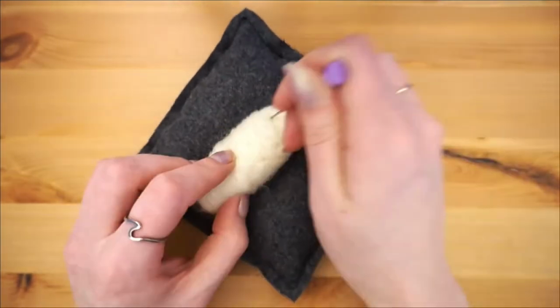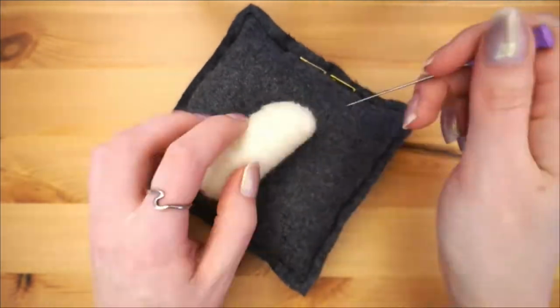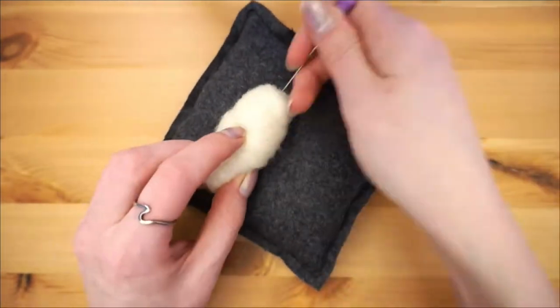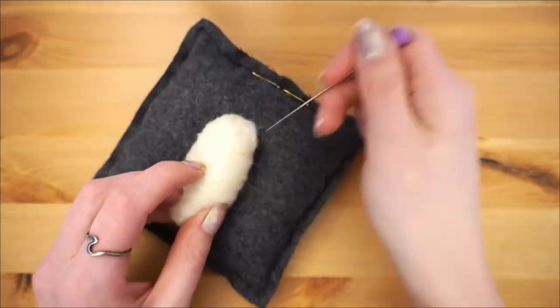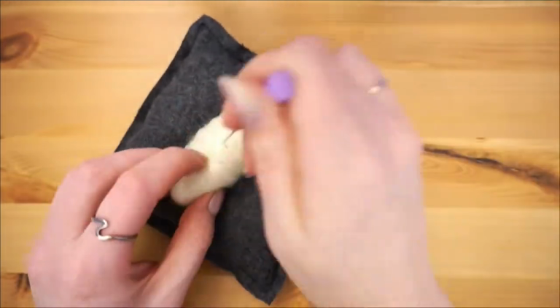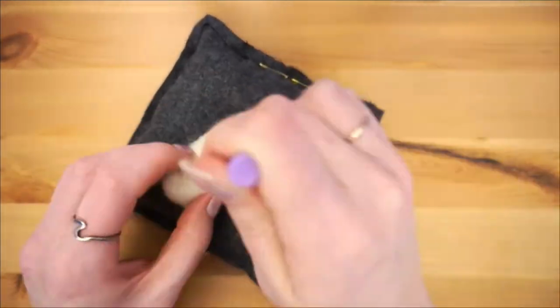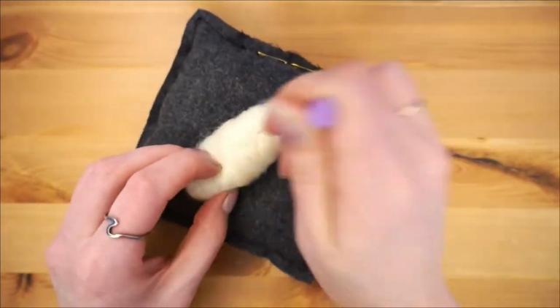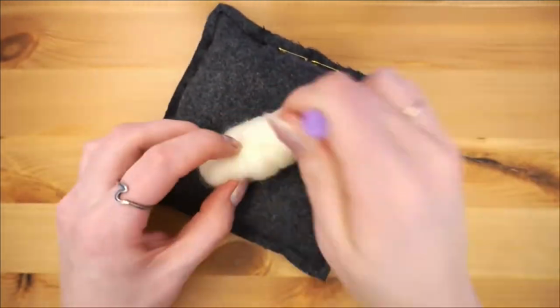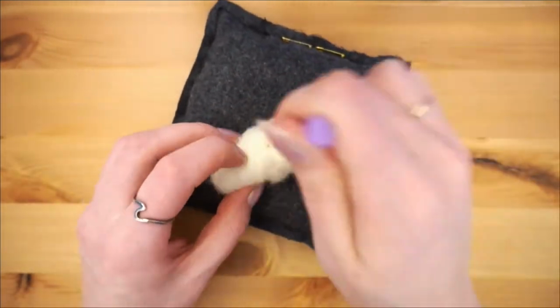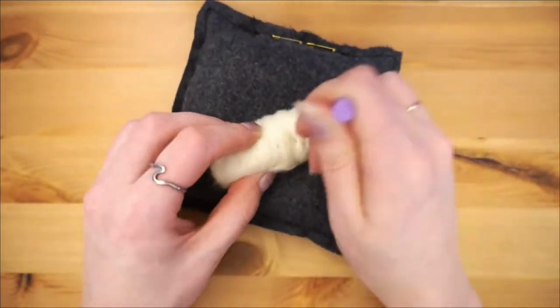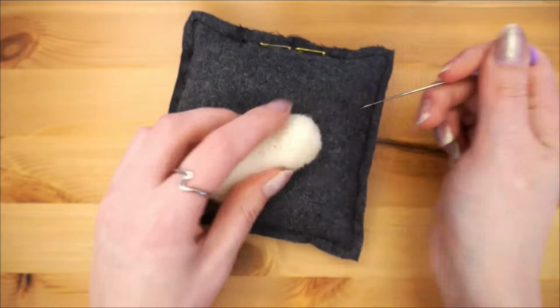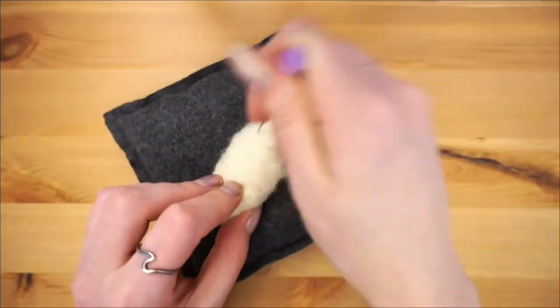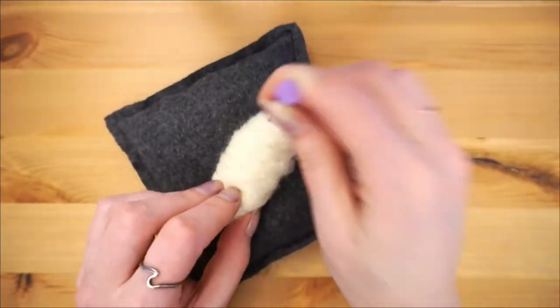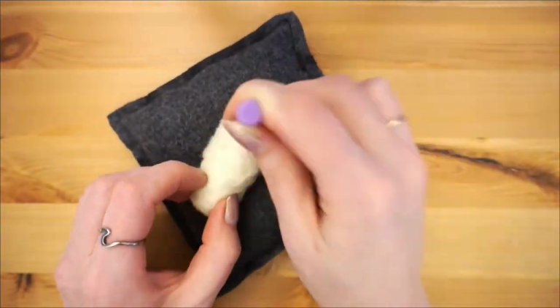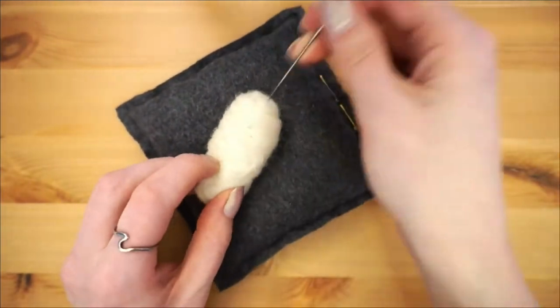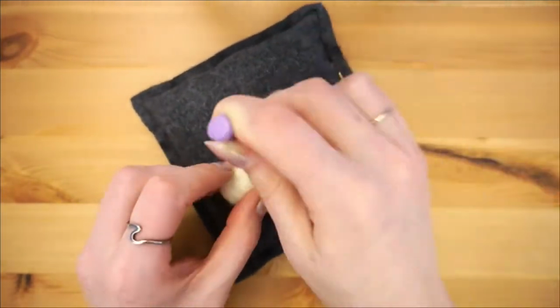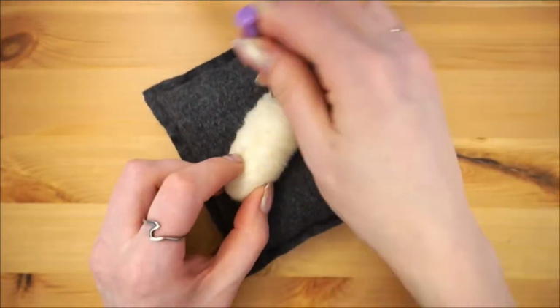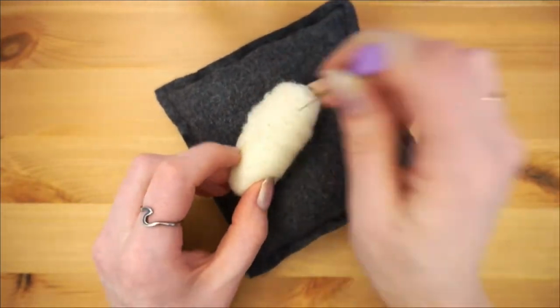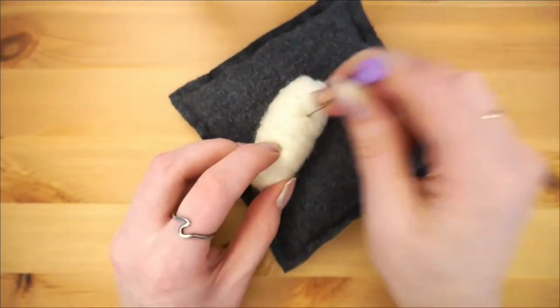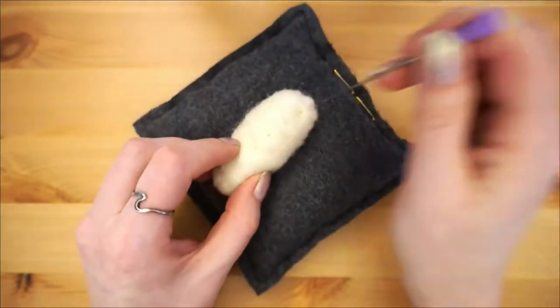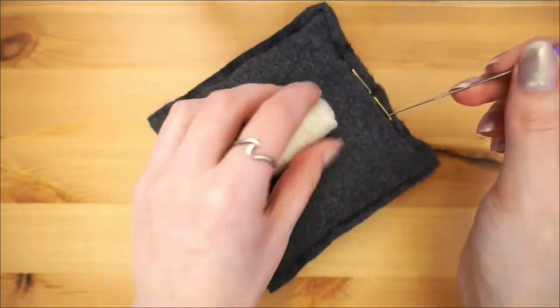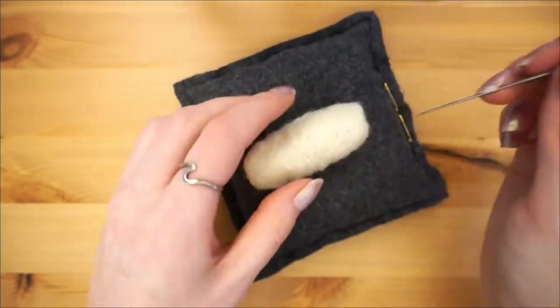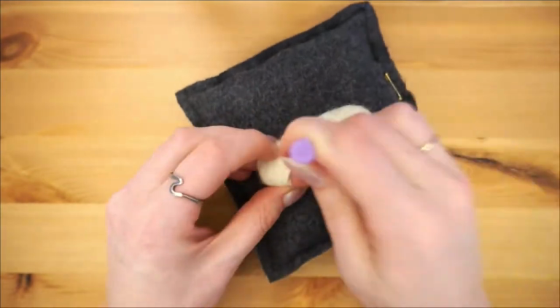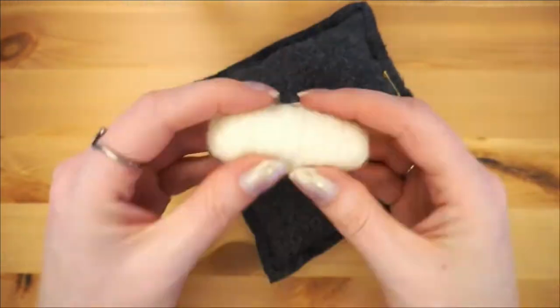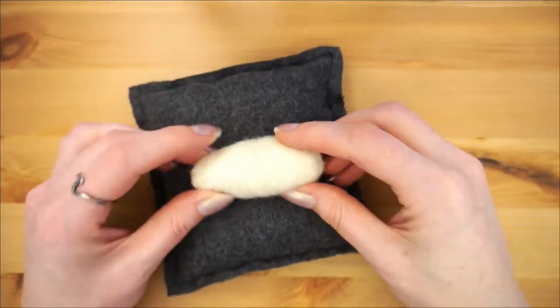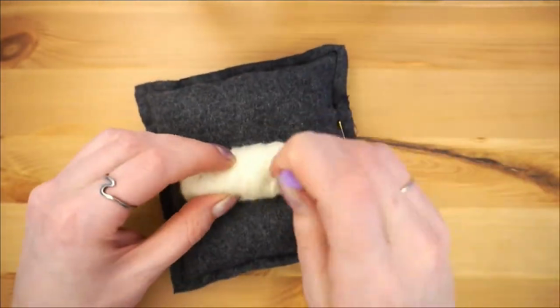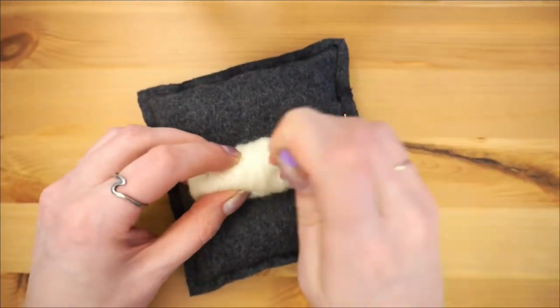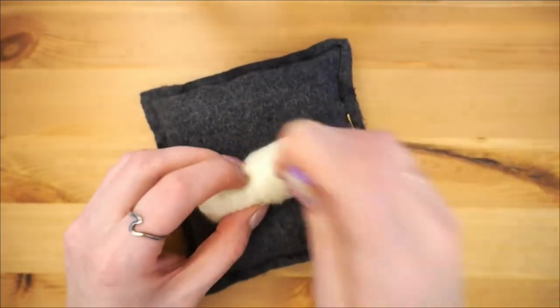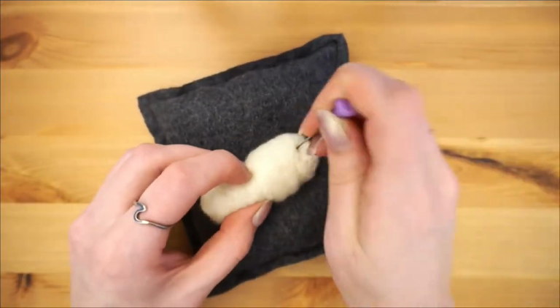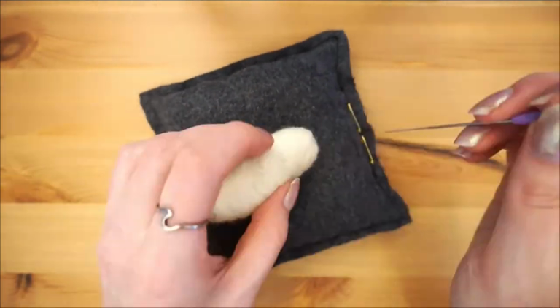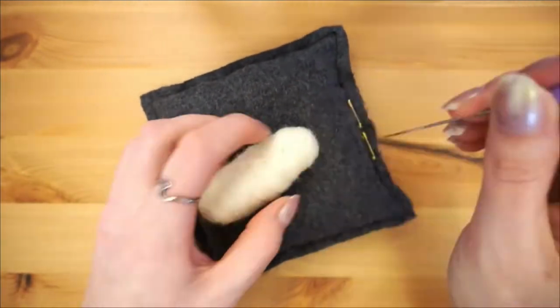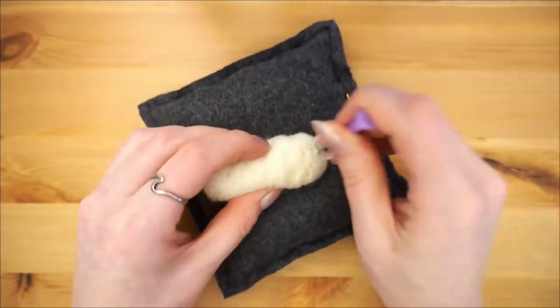Continue moving the body piece around and felting from all sides so that it's even. Once you're satisfied with how it's felted, flatten out one end to start forming the tail by felting from two opposite sides.